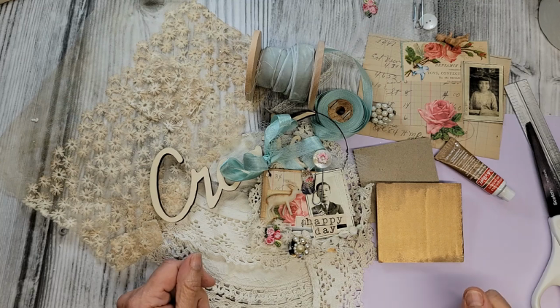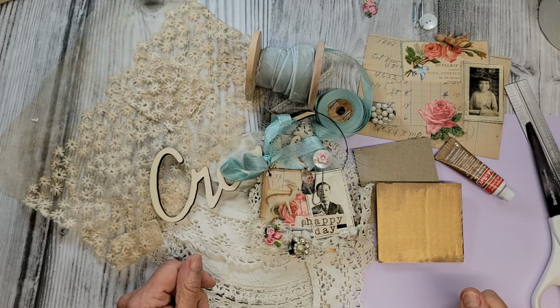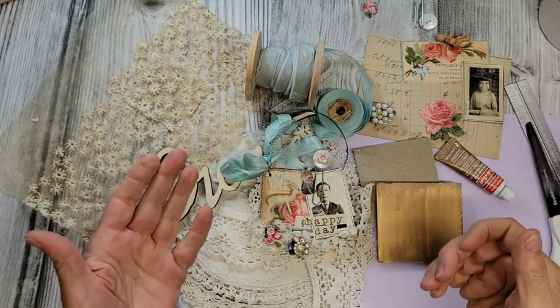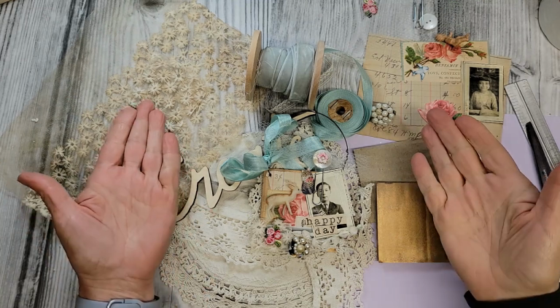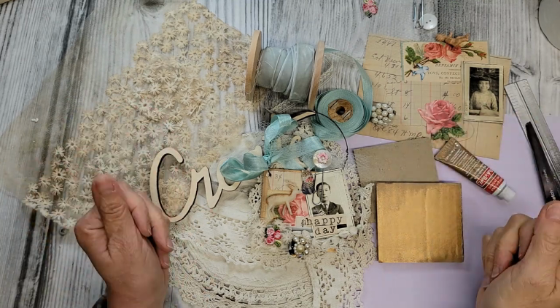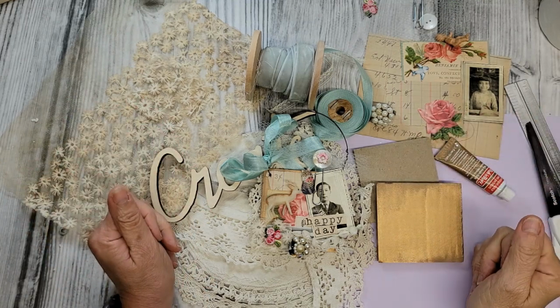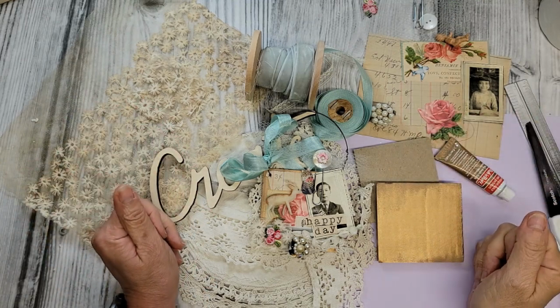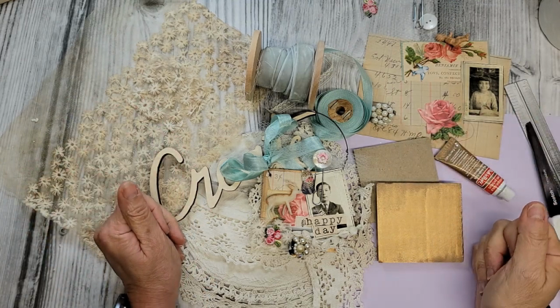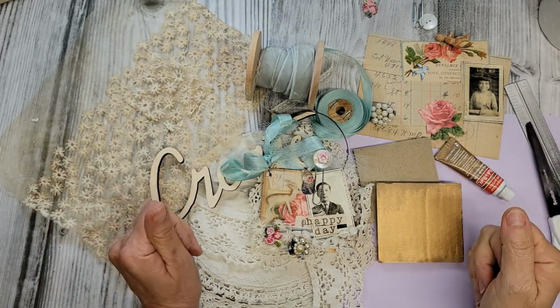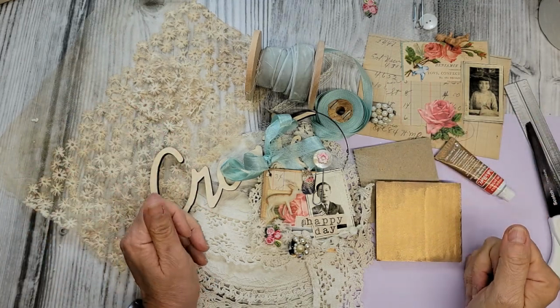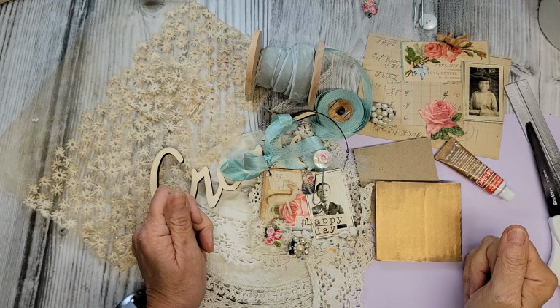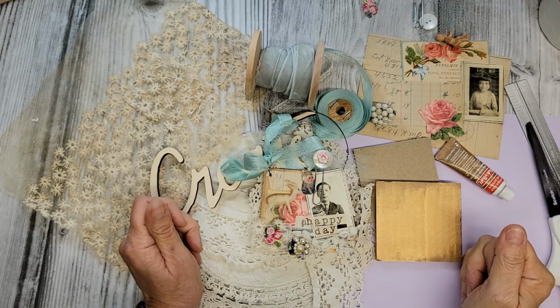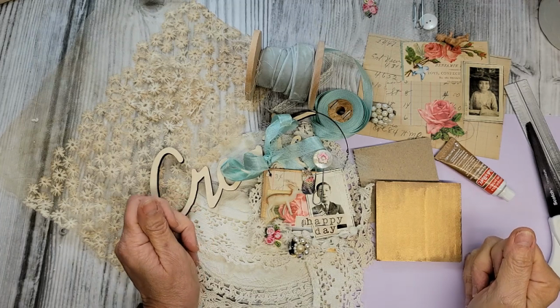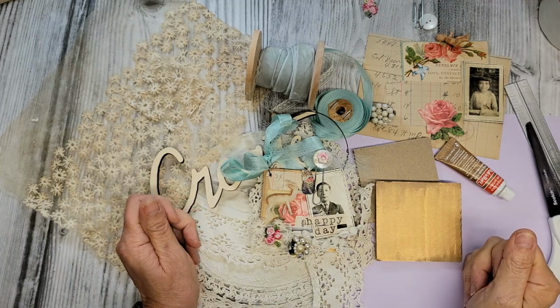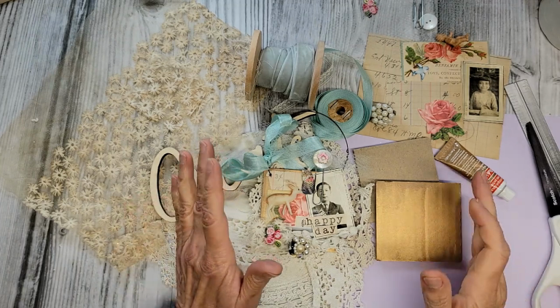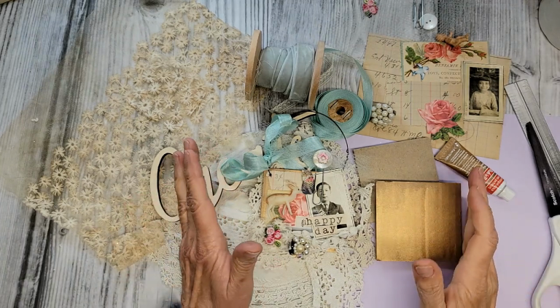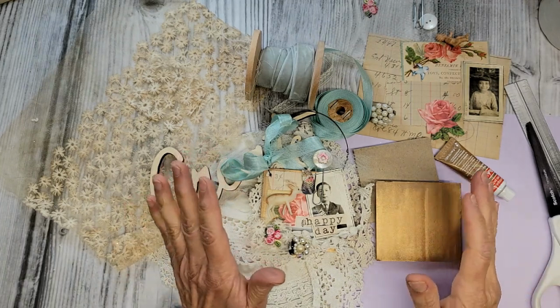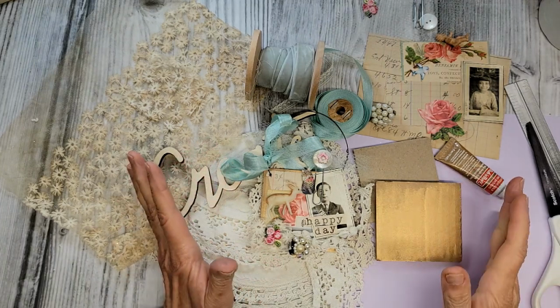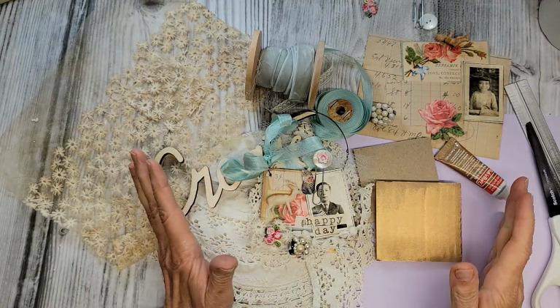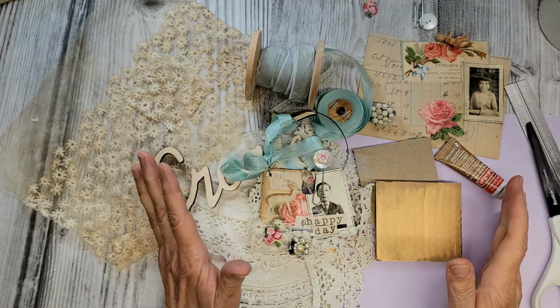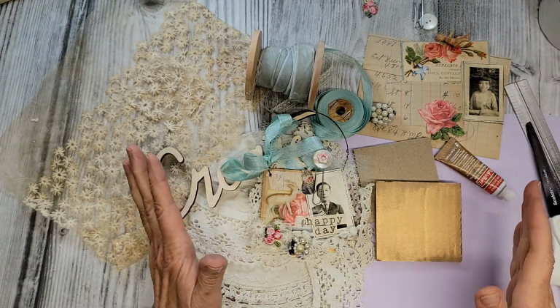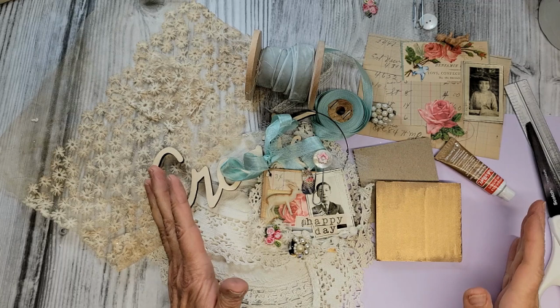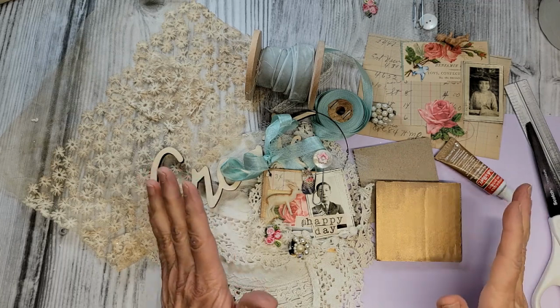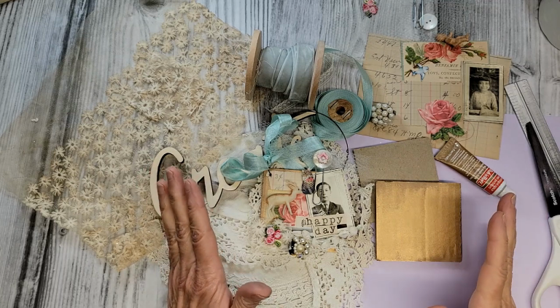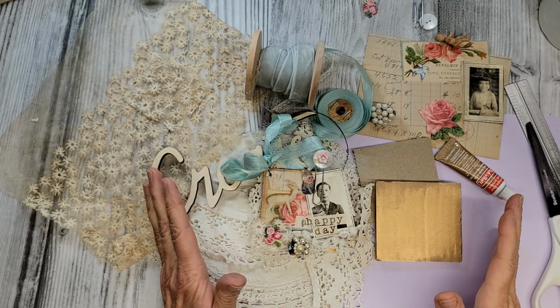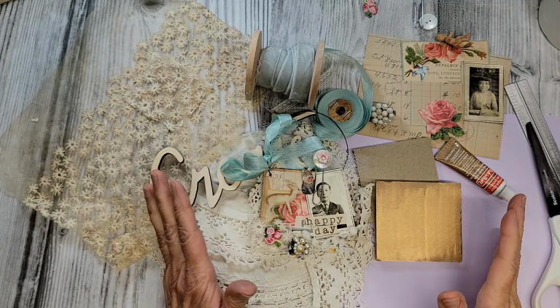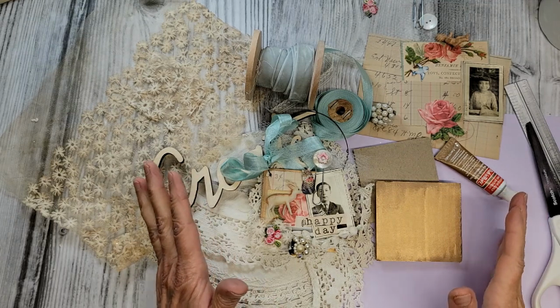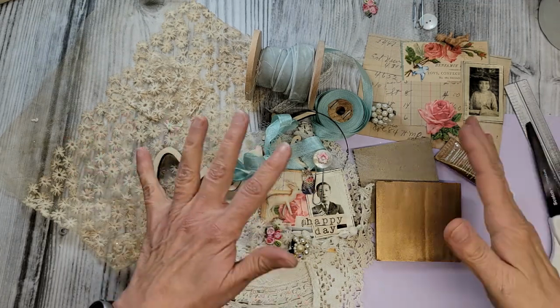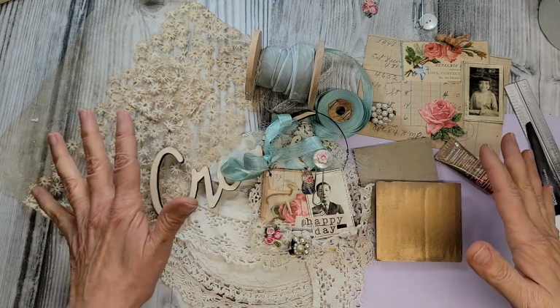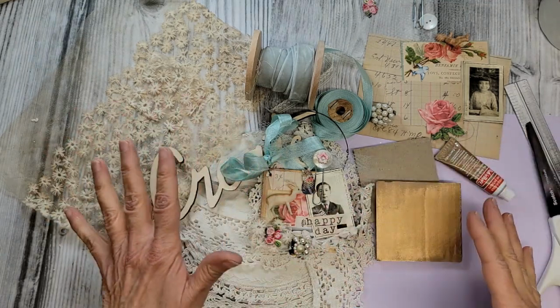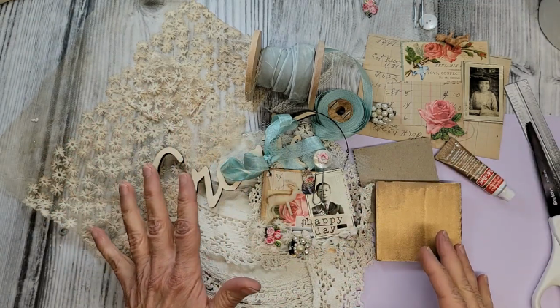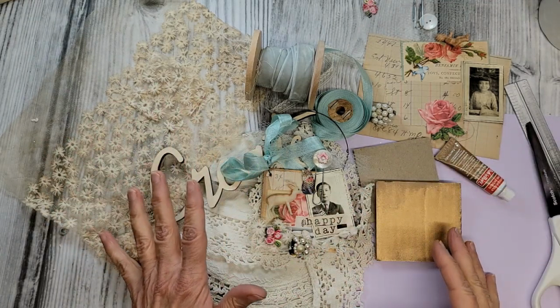Welcome to my craft room here at Creative Girl Vintage. I'm Tammy and for today's project we're going to be doing some collage art. This is a great way to use your scraps up — I've got all types of scraps here.